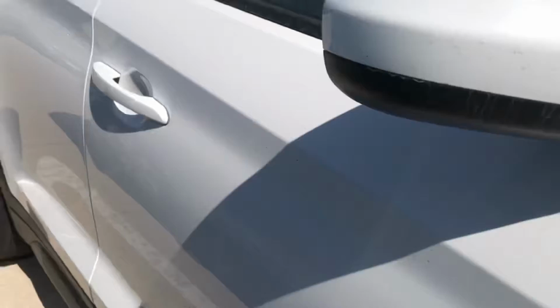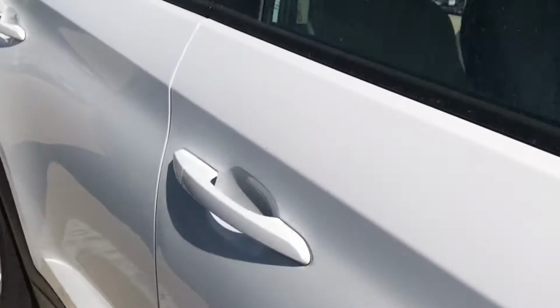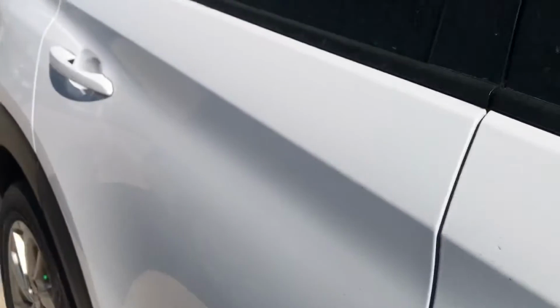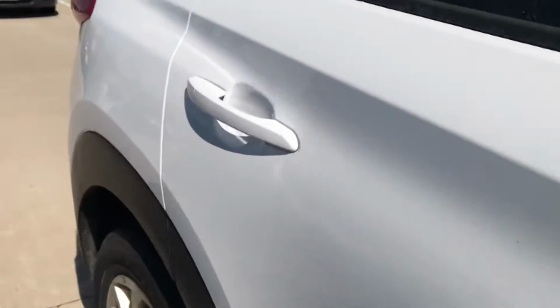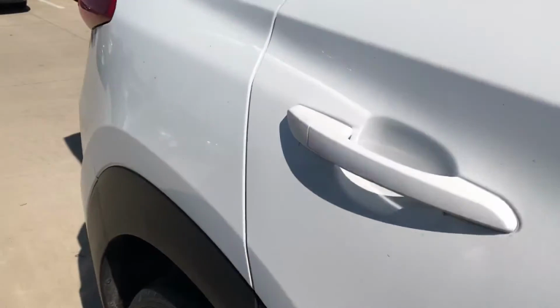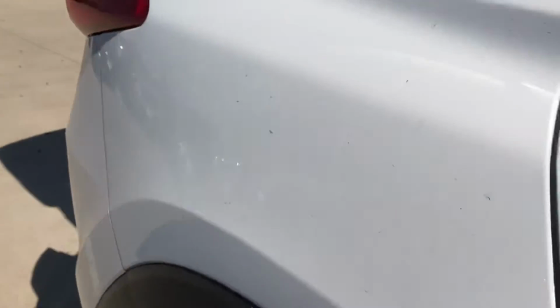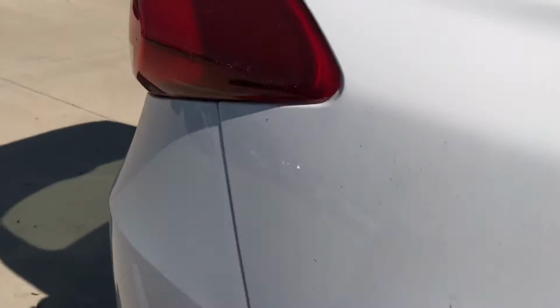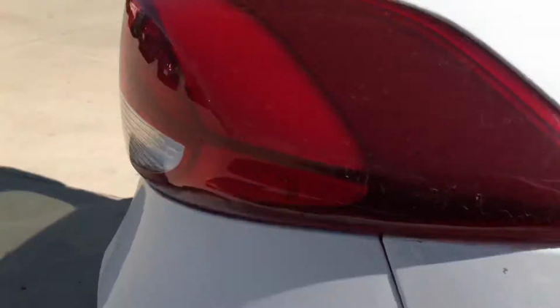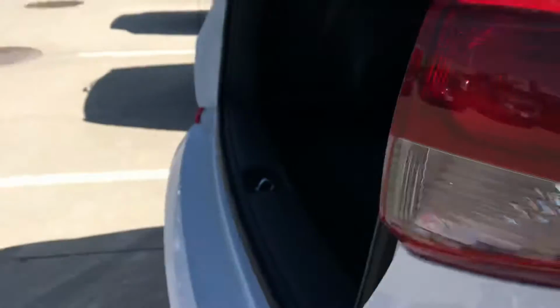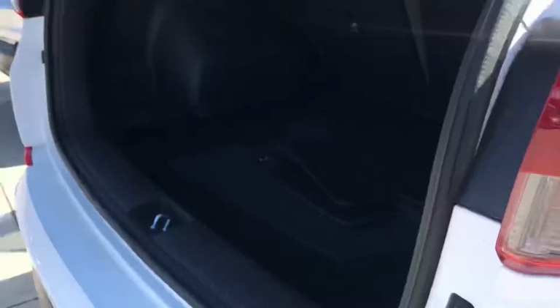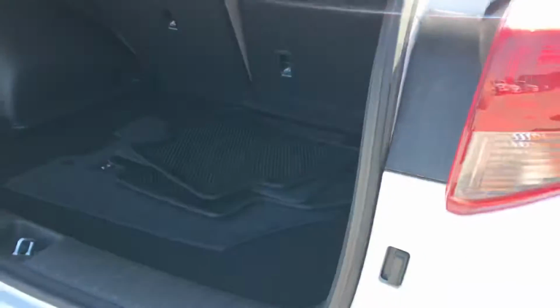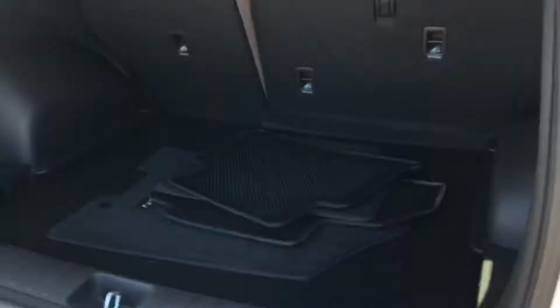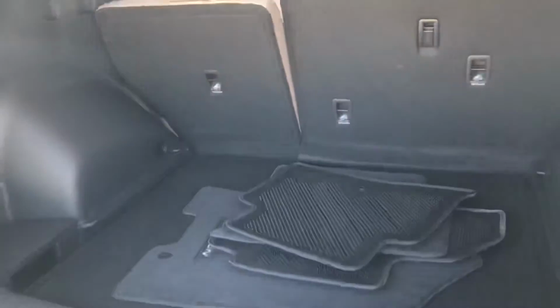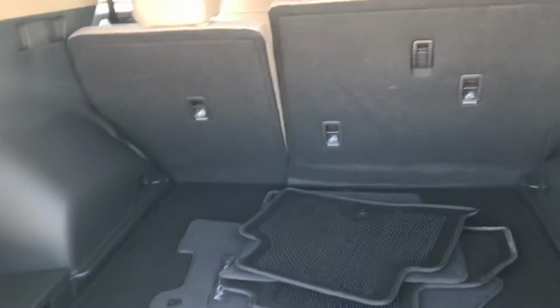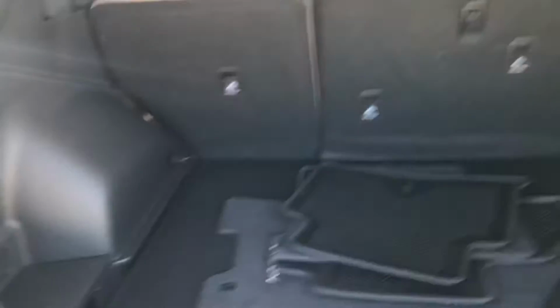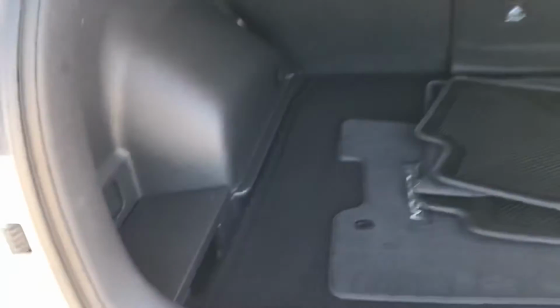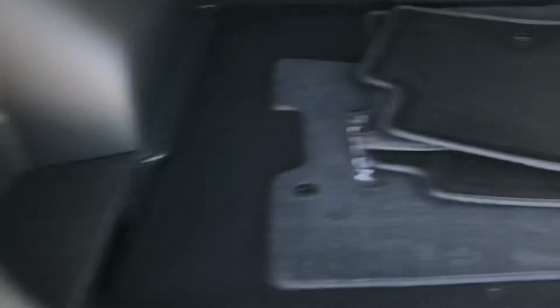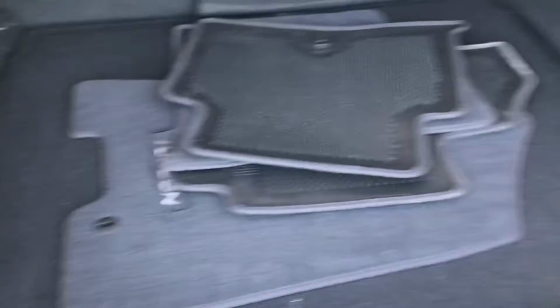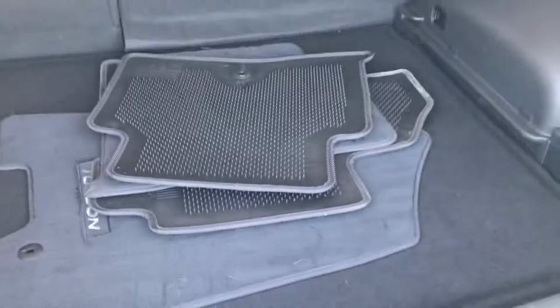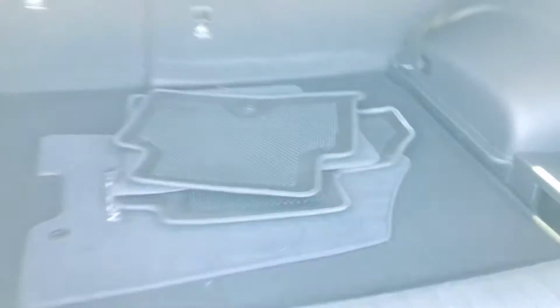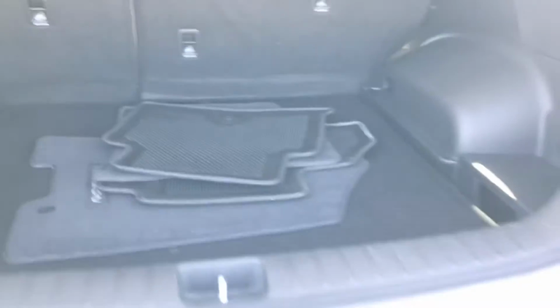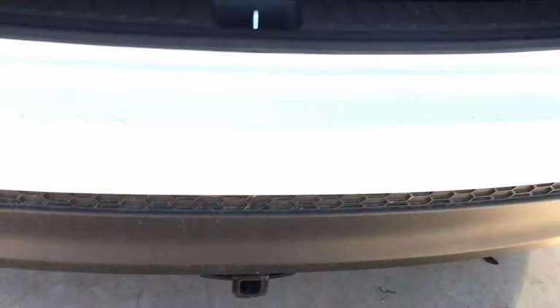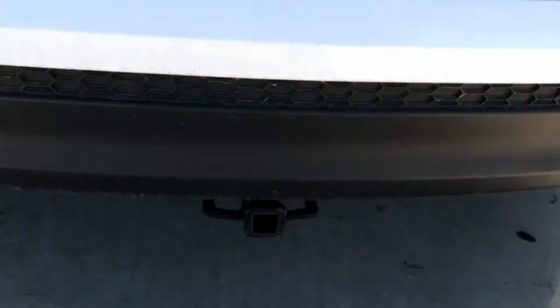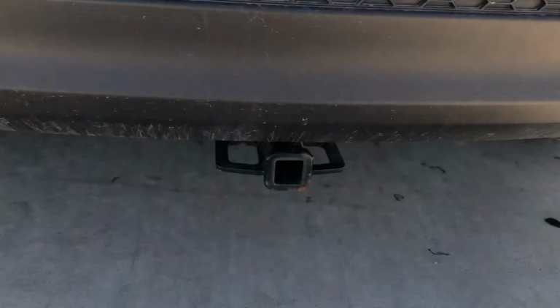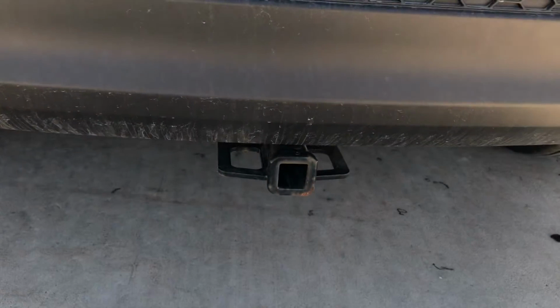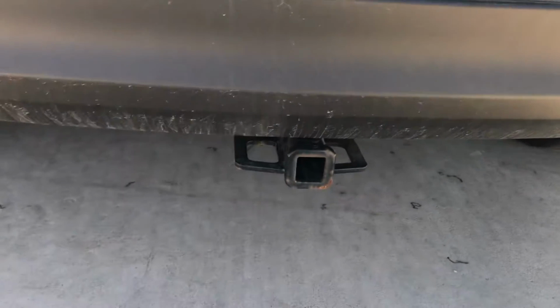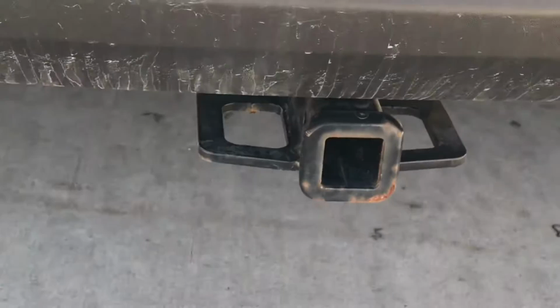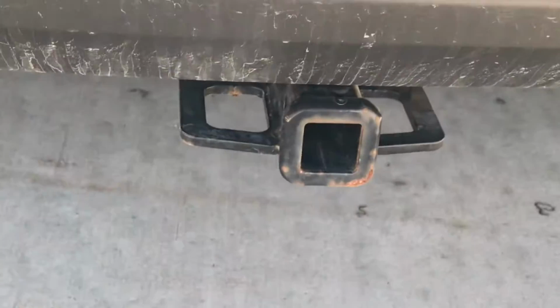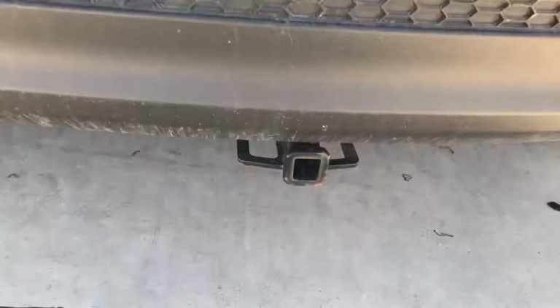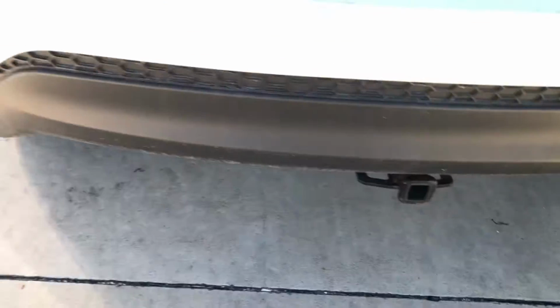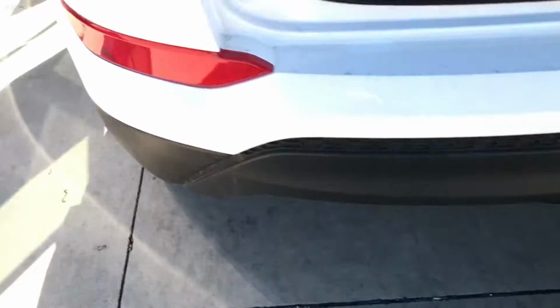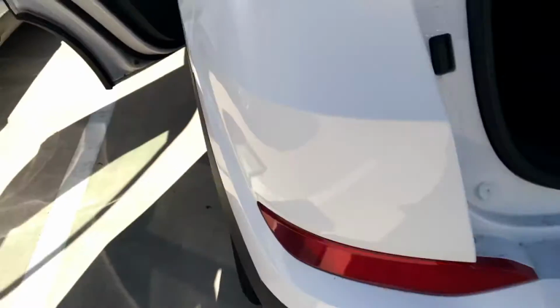This one does have lower miles and is white with the ivory interior, black in the back hatch area. It also has a hitch on the back — I wanted to point that out.